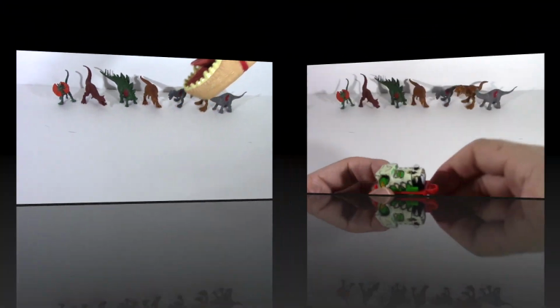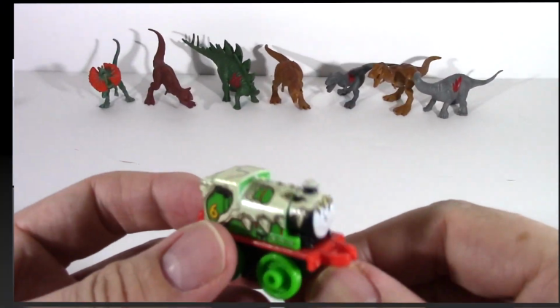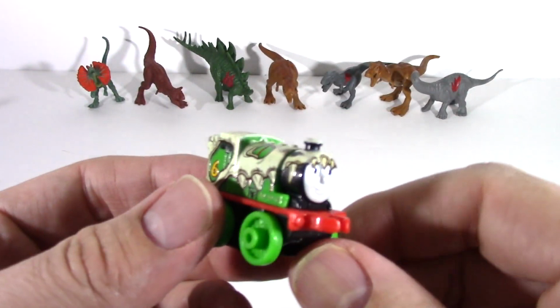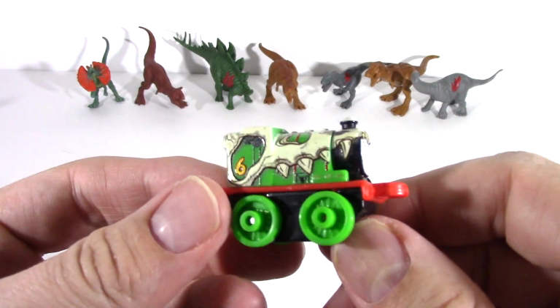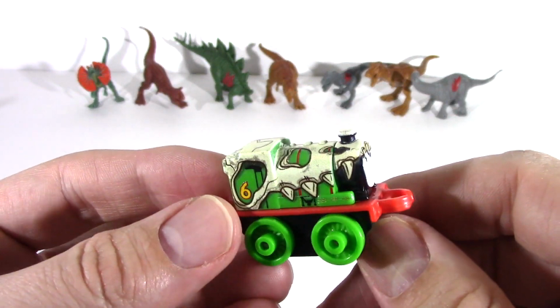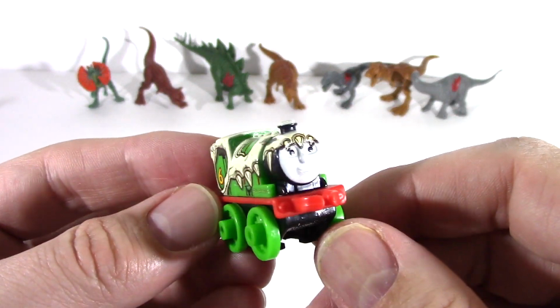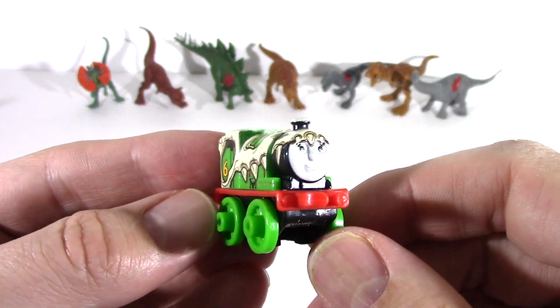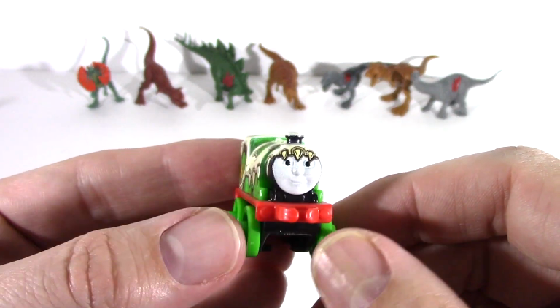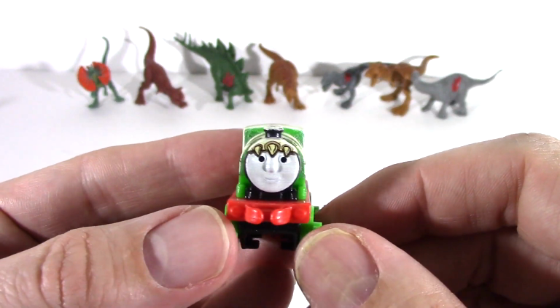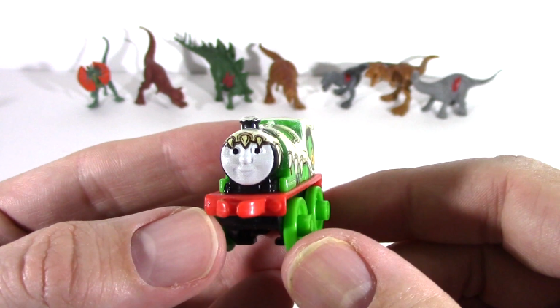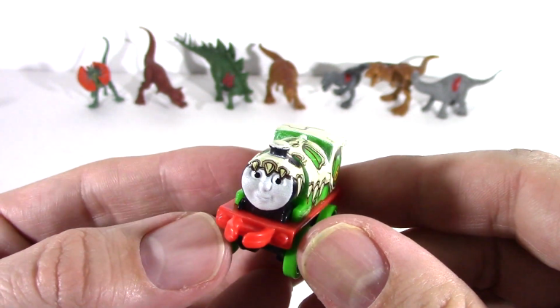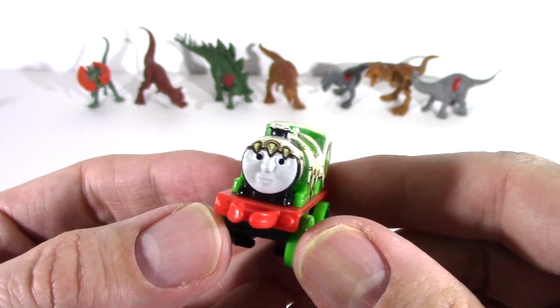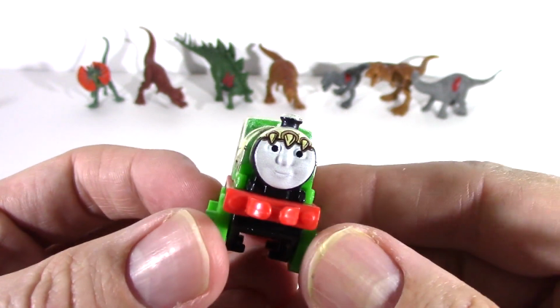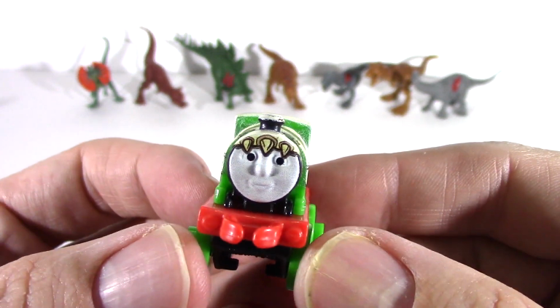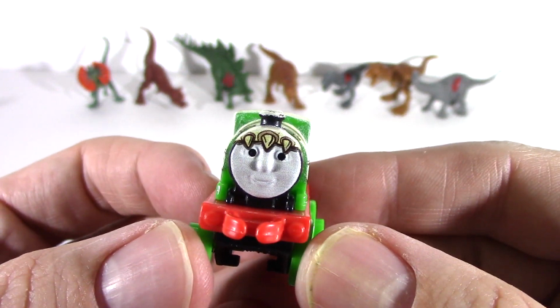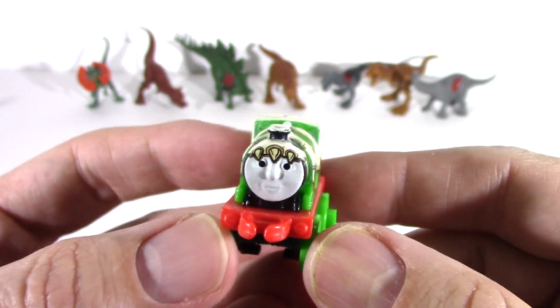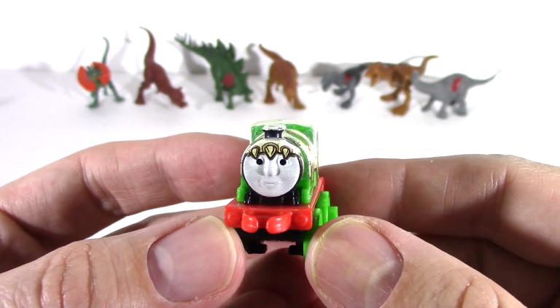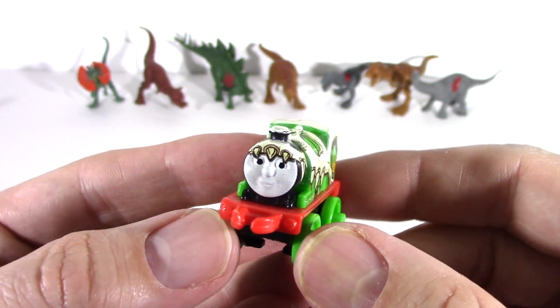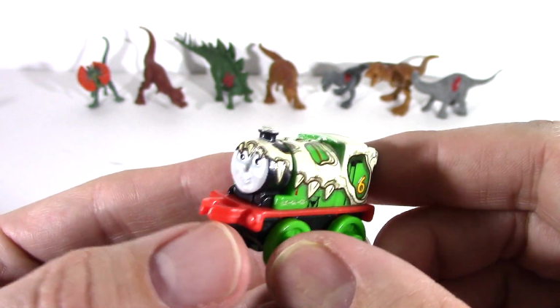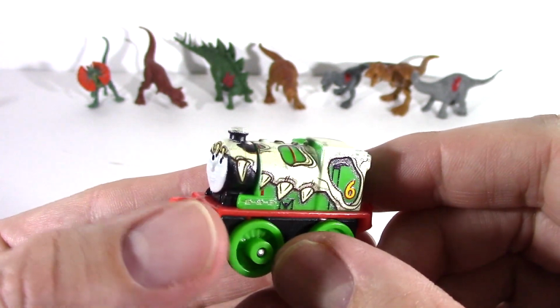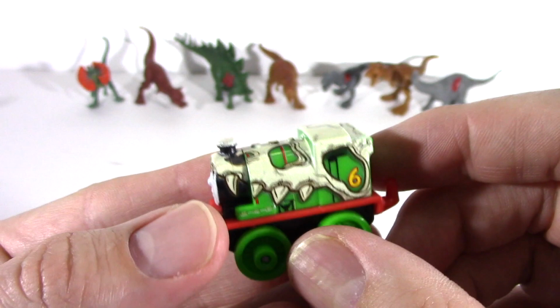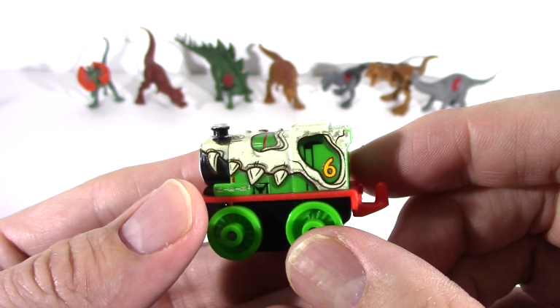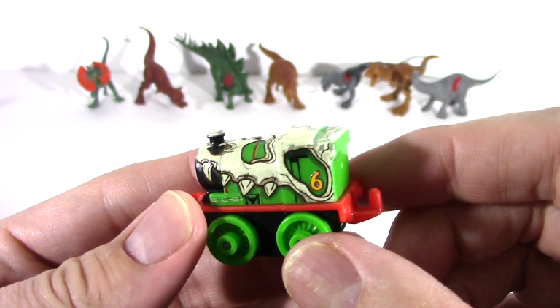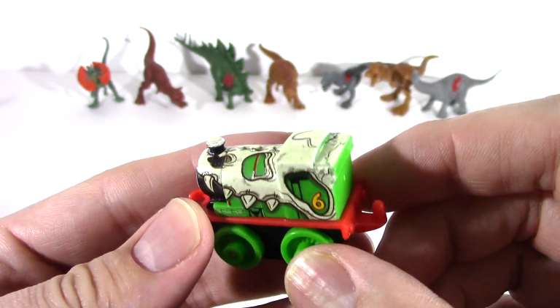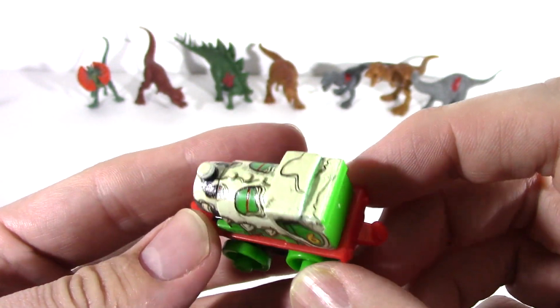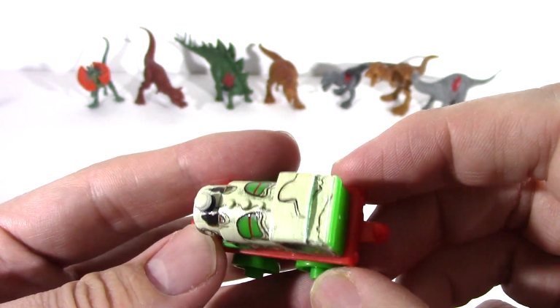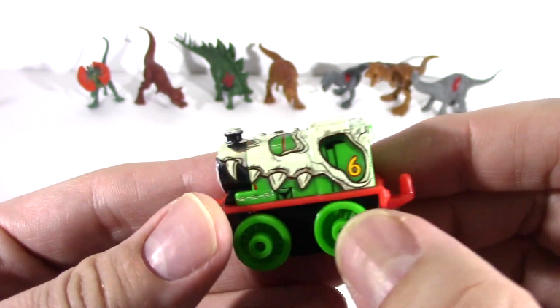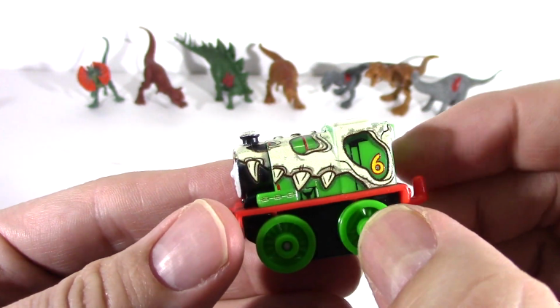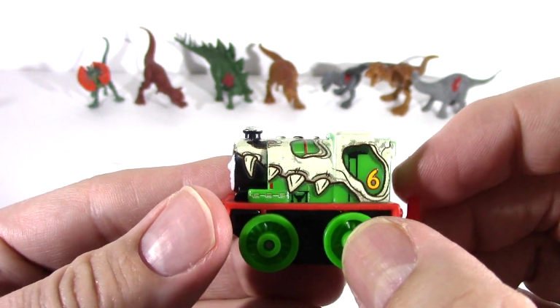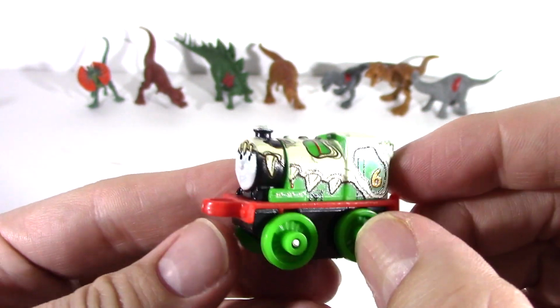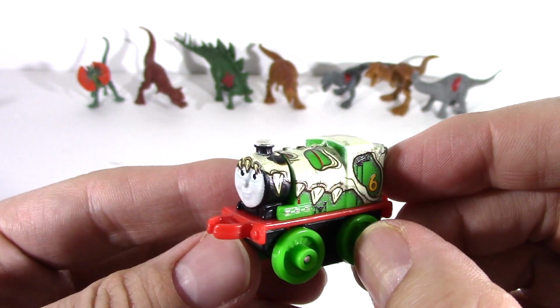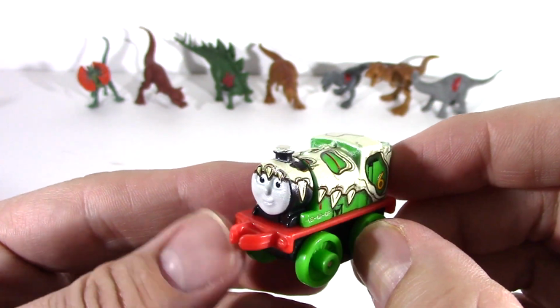No, we're not gonna talk about the dinosaur train. We're gonna talk about Thomas Minis, my favorite trains. And we're gonna talk about the dinosaur themed ones. Starting with my favorite, Dino Percy.